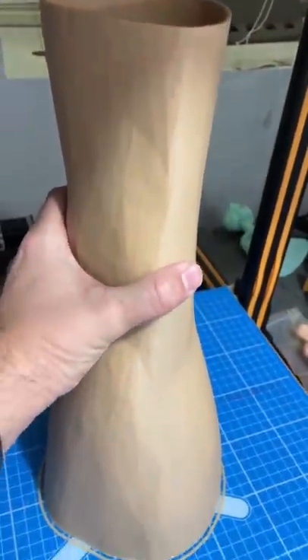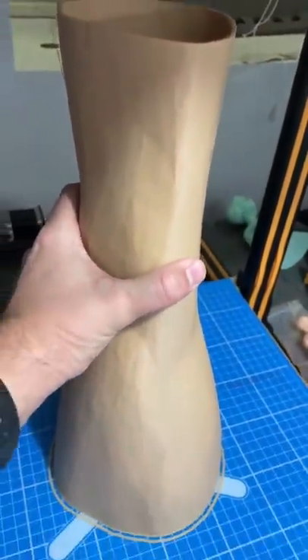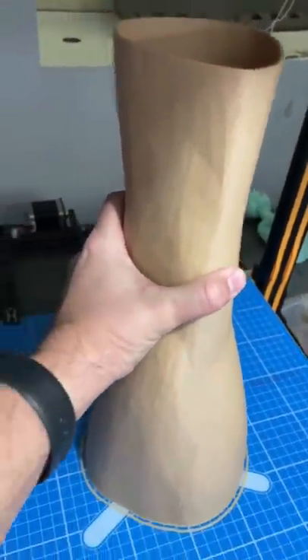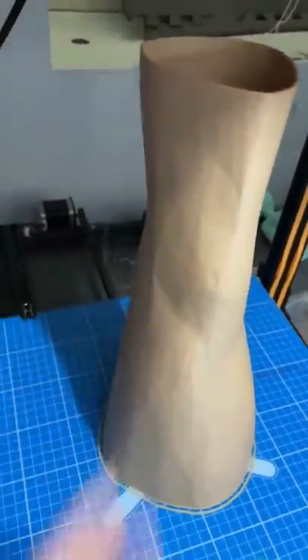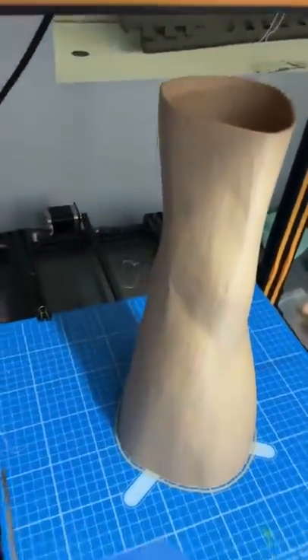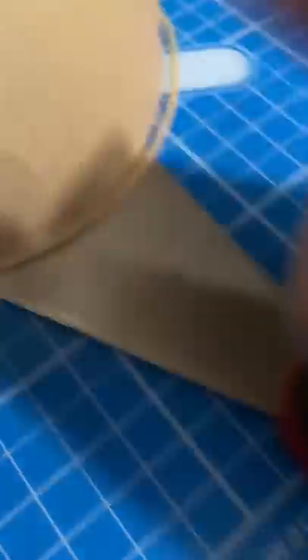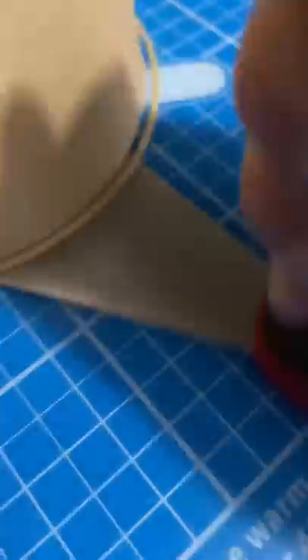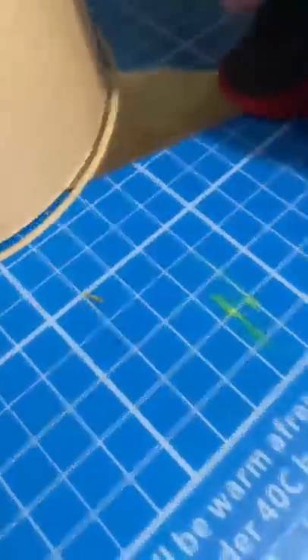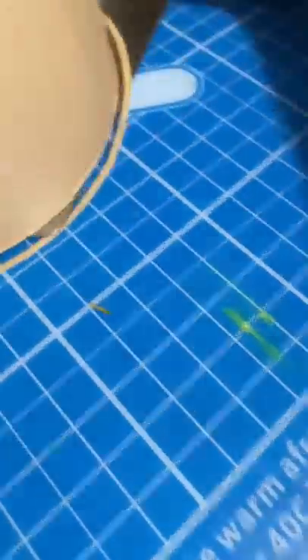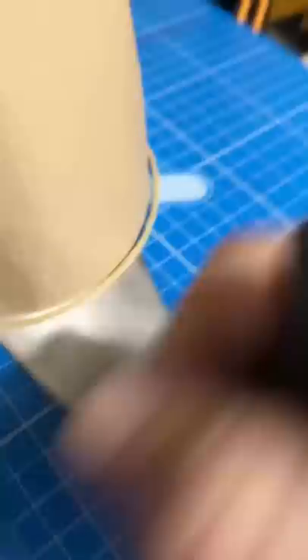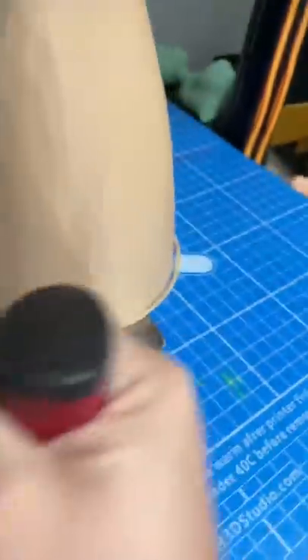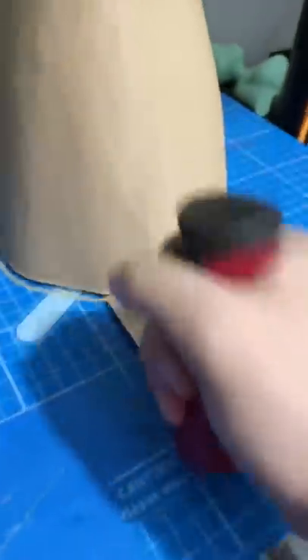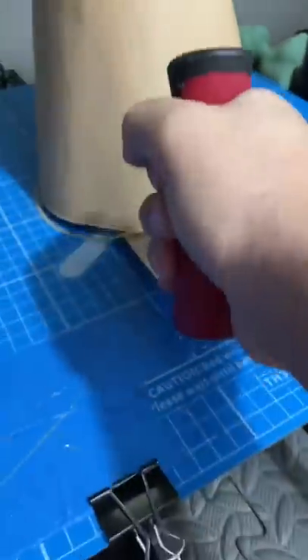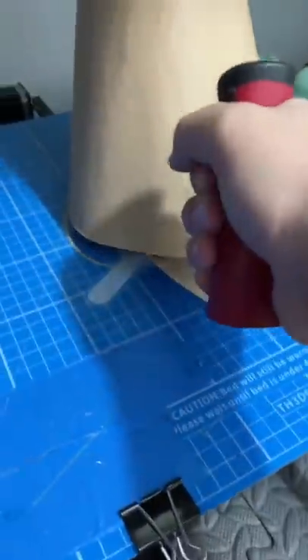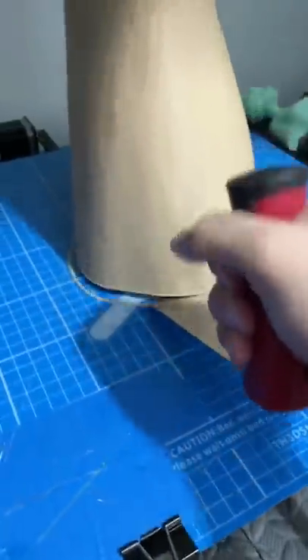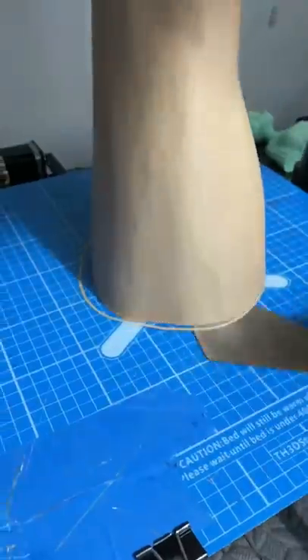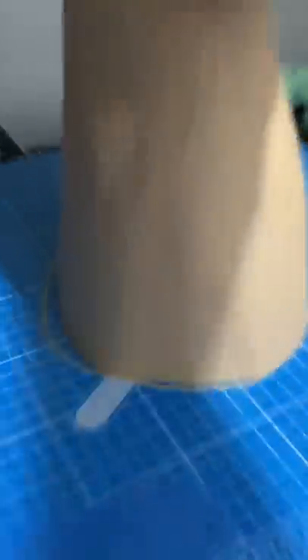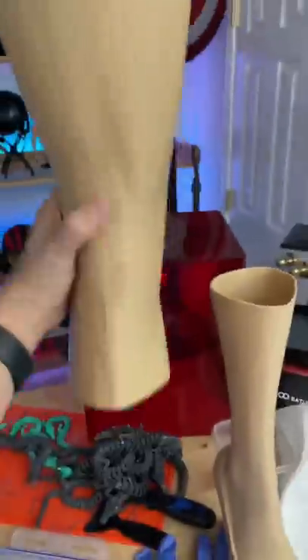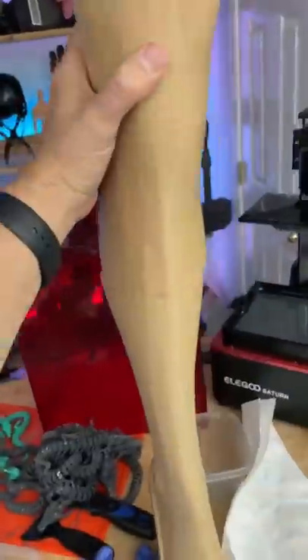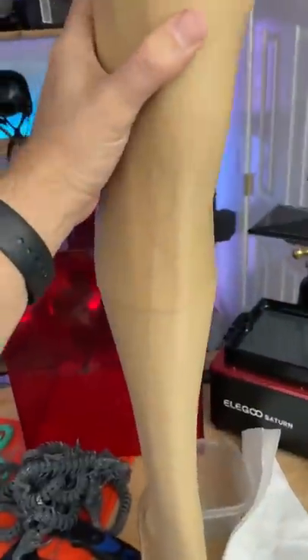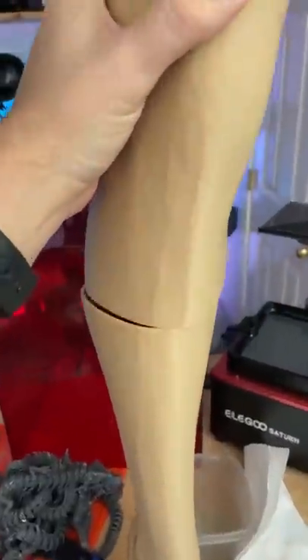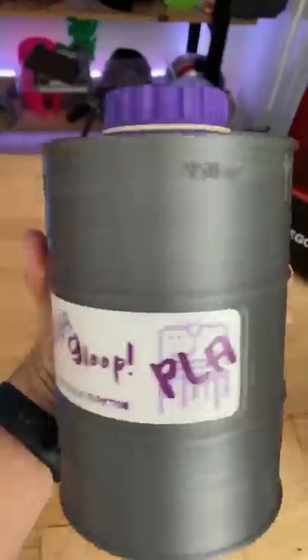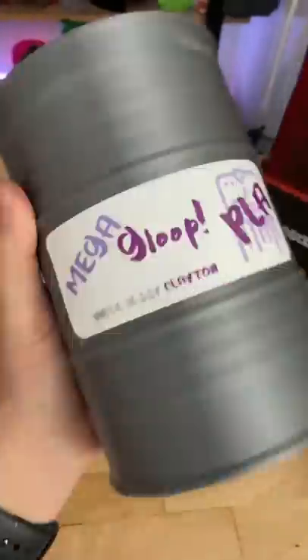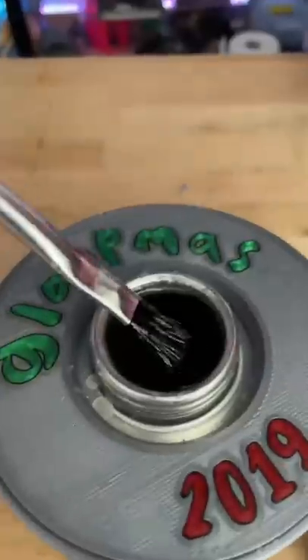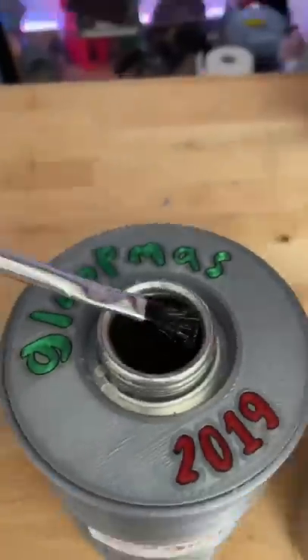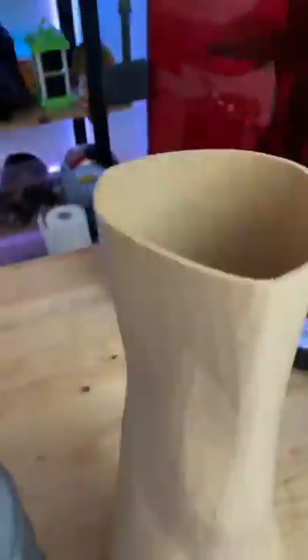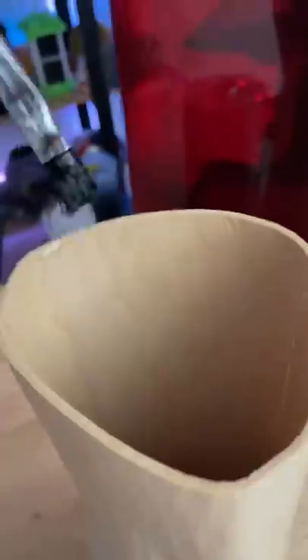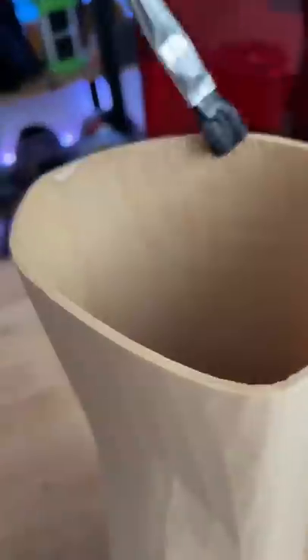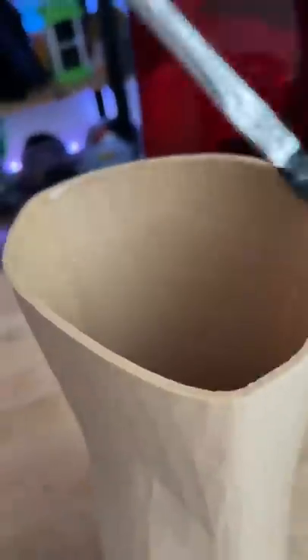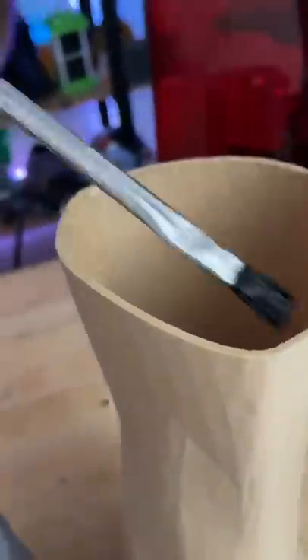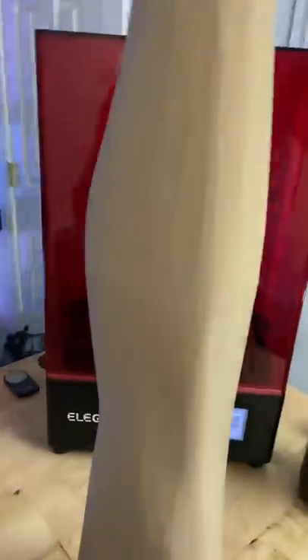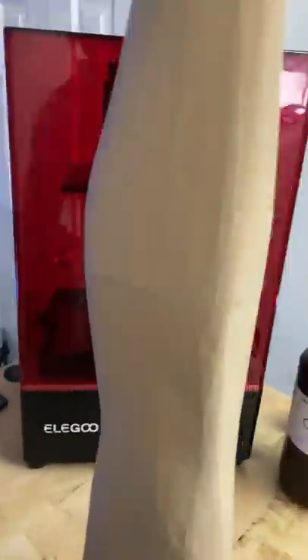I can't grab it off of here. Now we need to combine the two leg parts together, and for this I'll be using 3D Gloop, which chemically allows us to bond the two parts together.